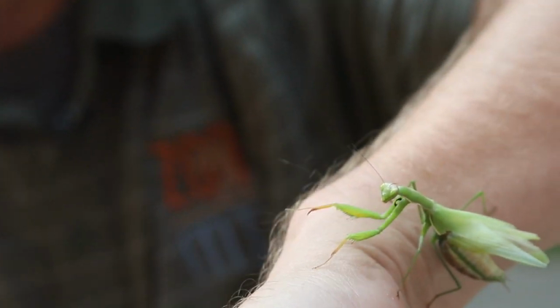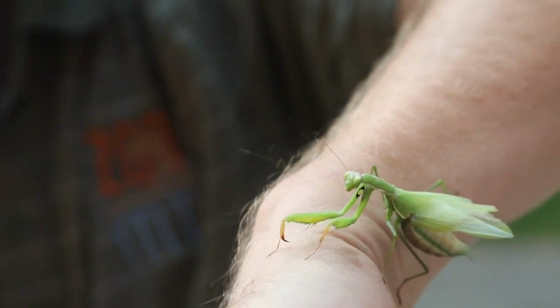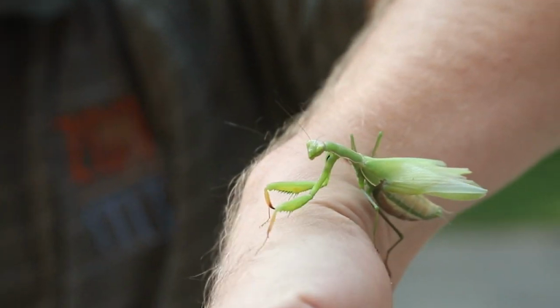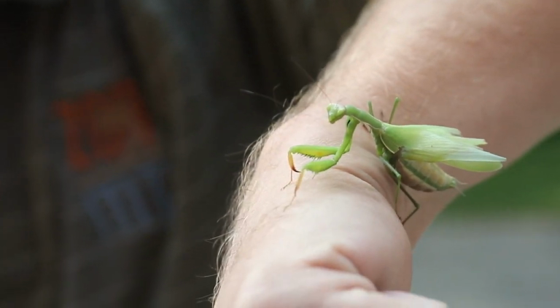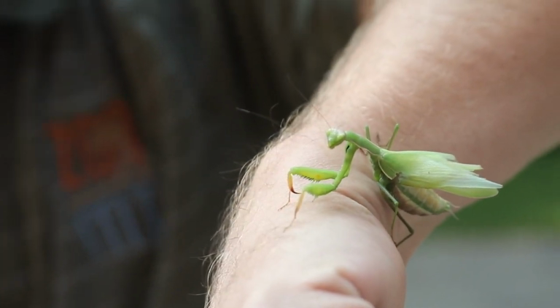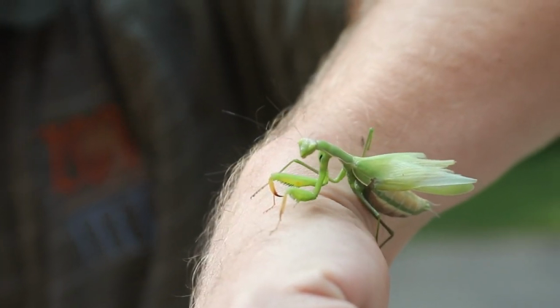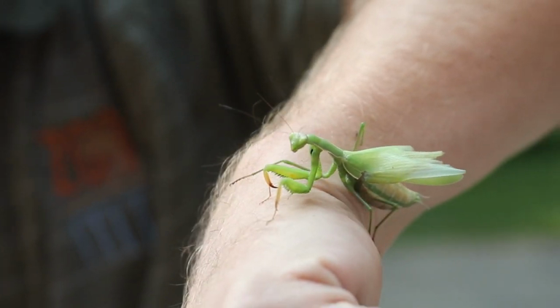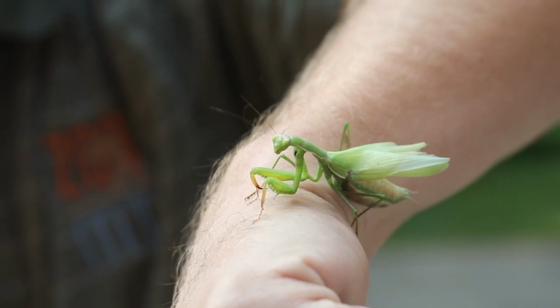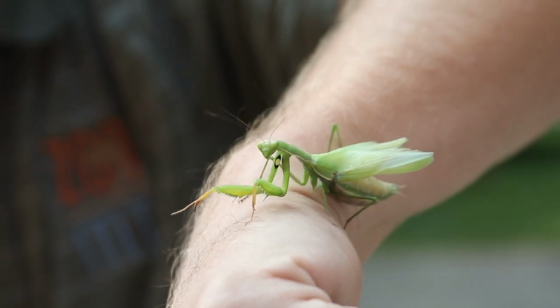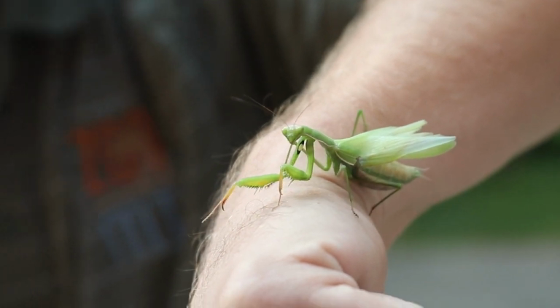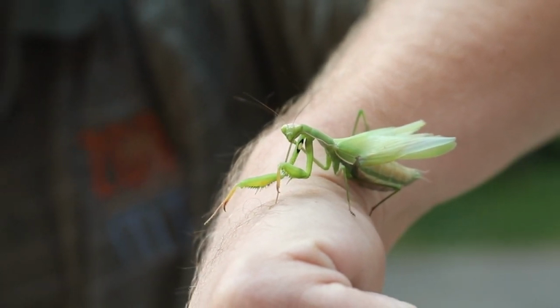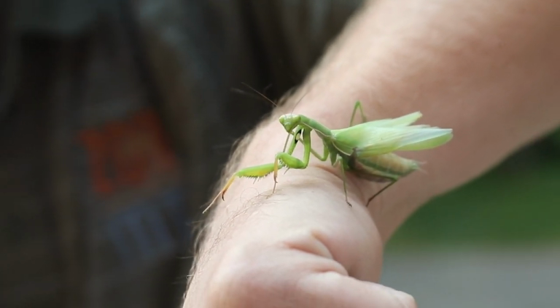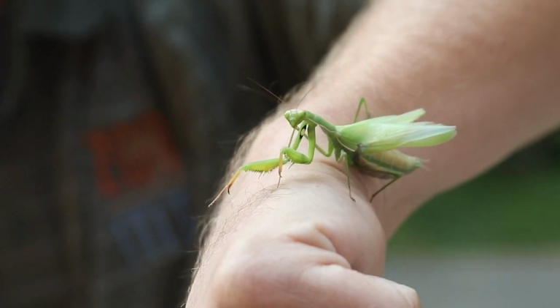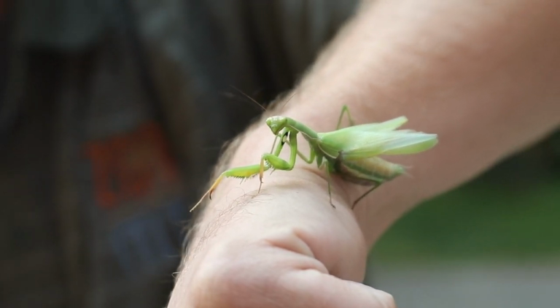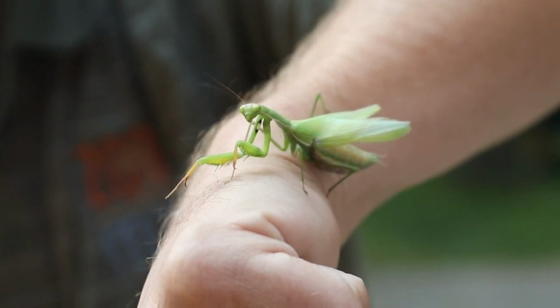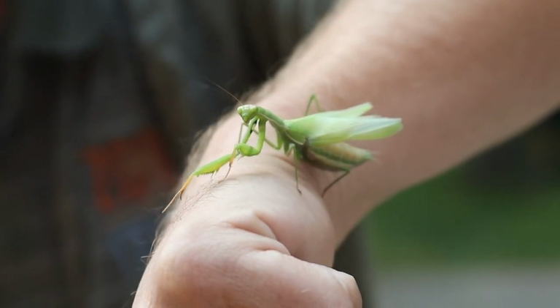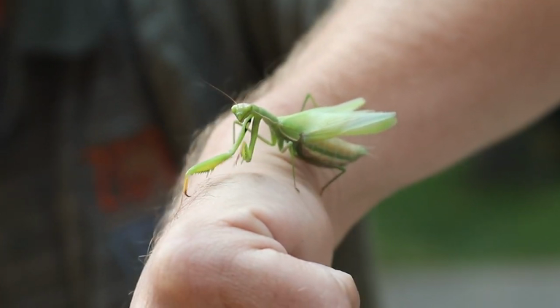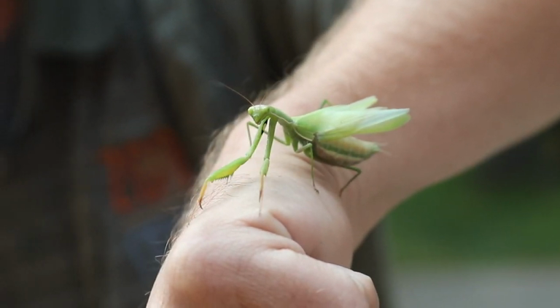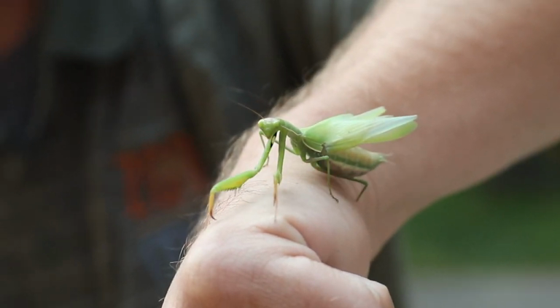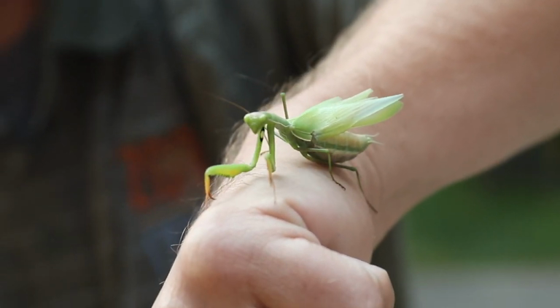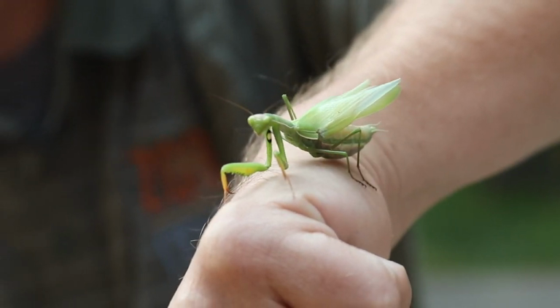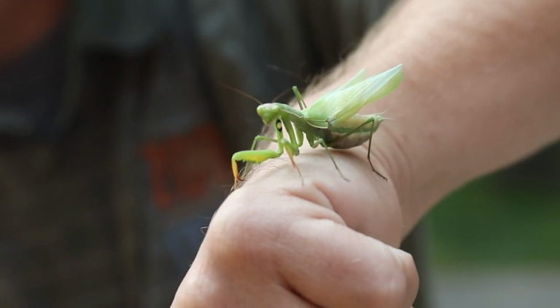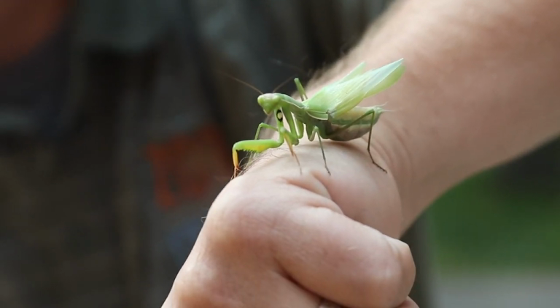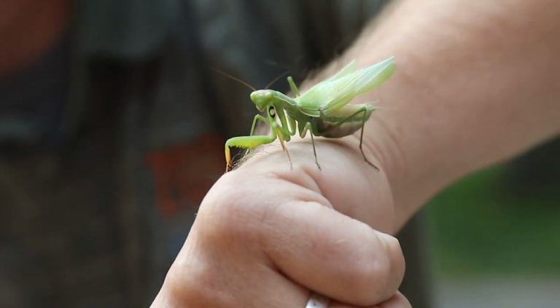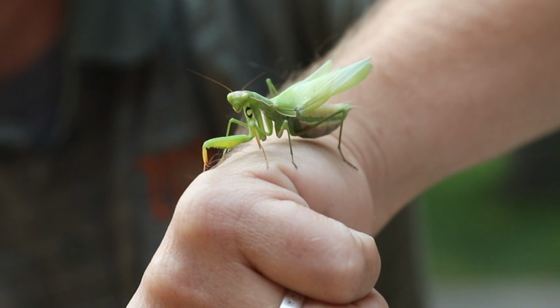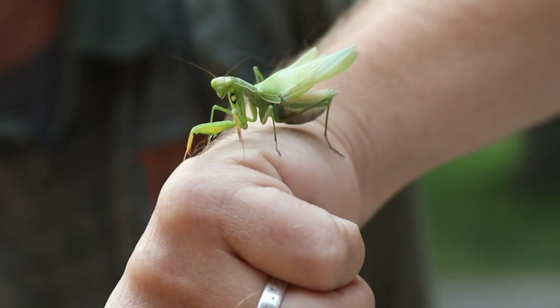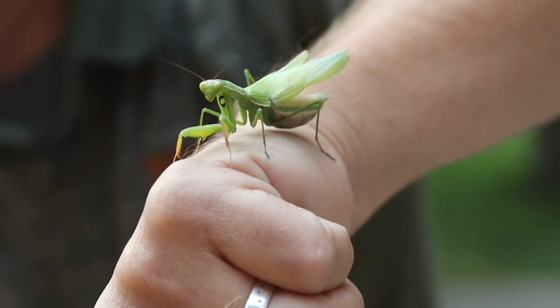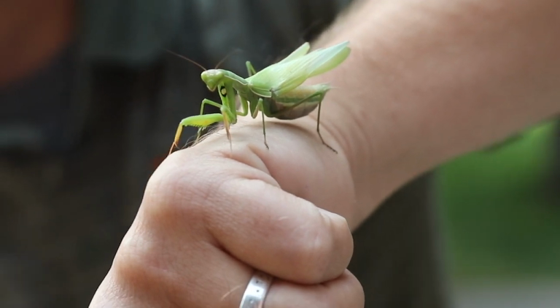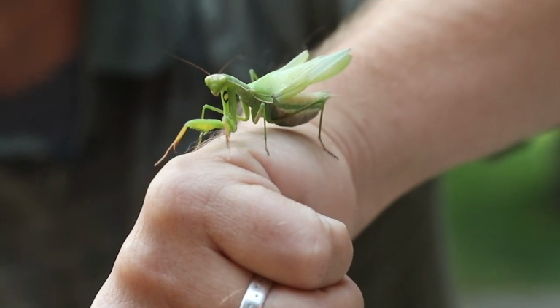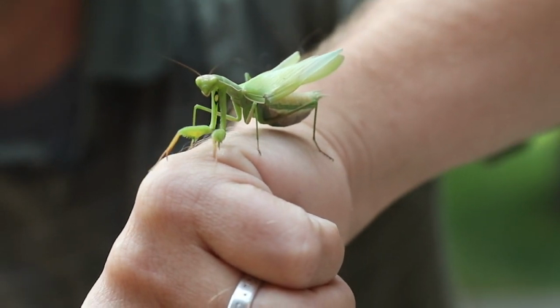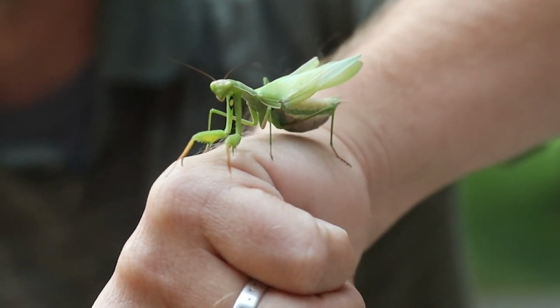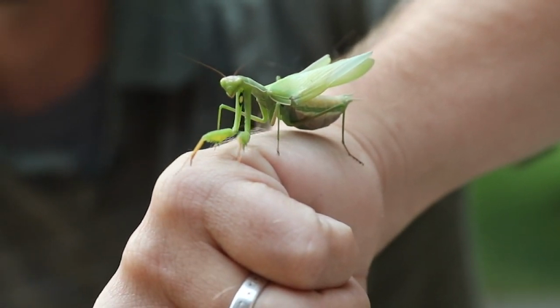Now this is actually an invasive species, believe it or not. They do not belong here in Montana, but their numbers are slowly overtaking the U.S. — but what a cool bug this is.